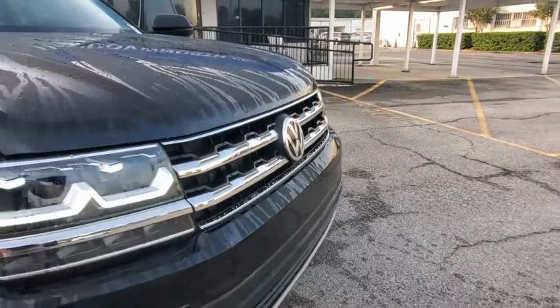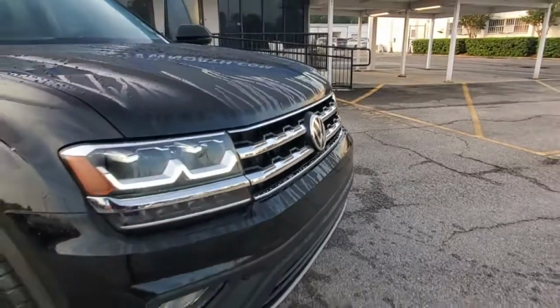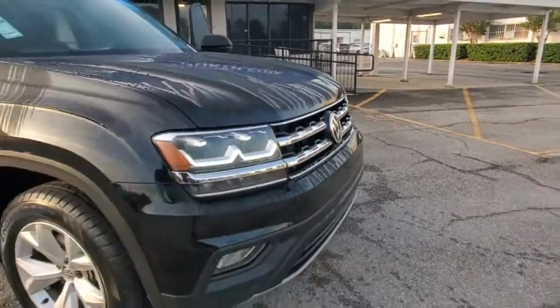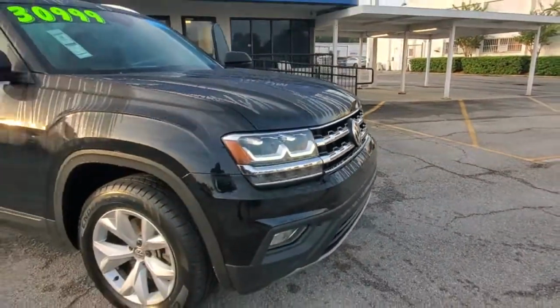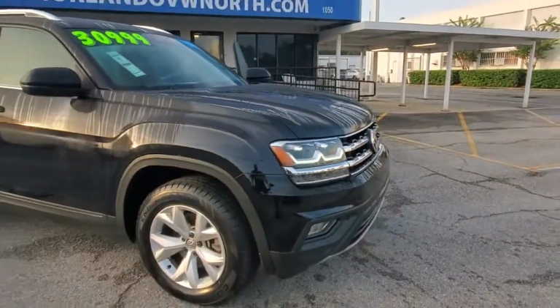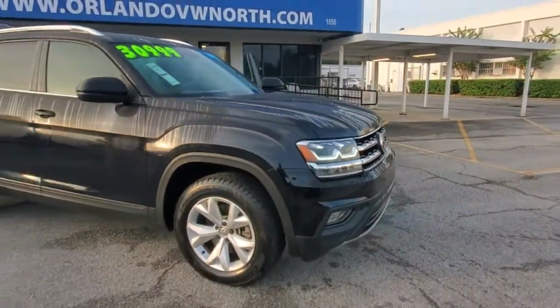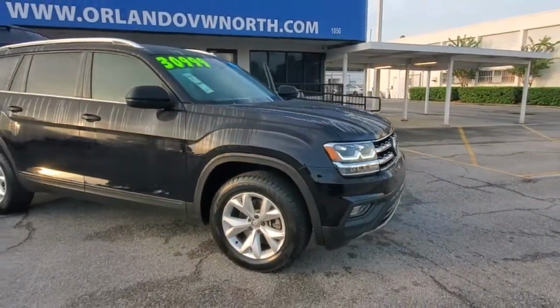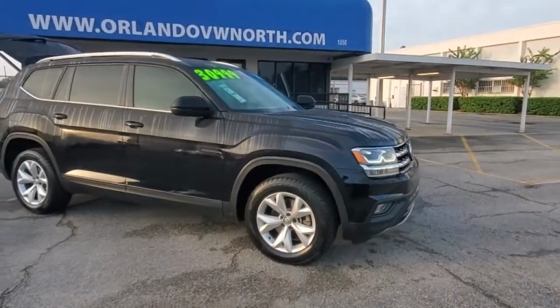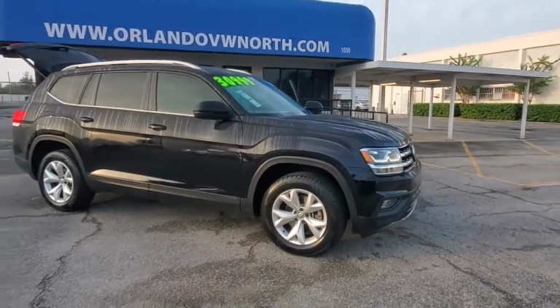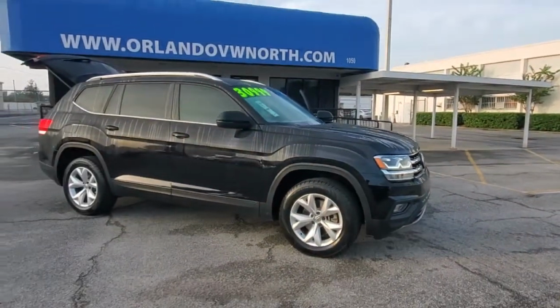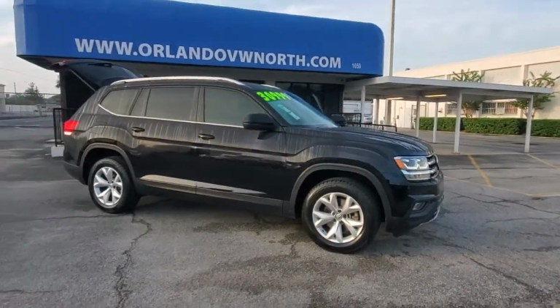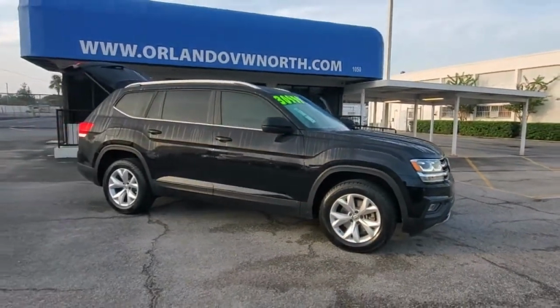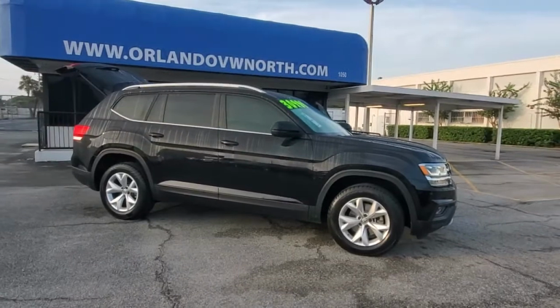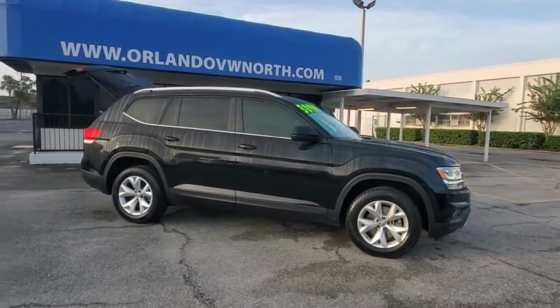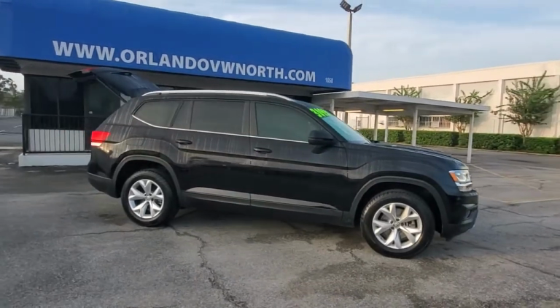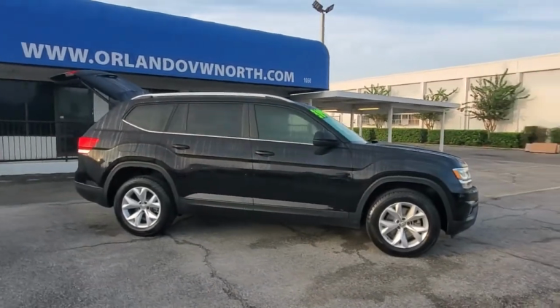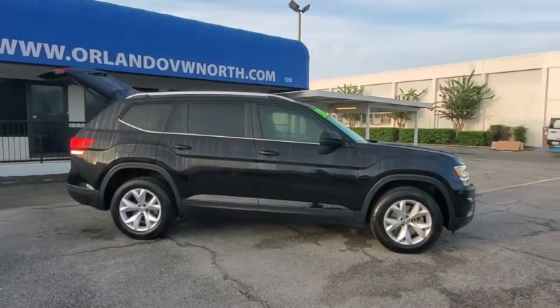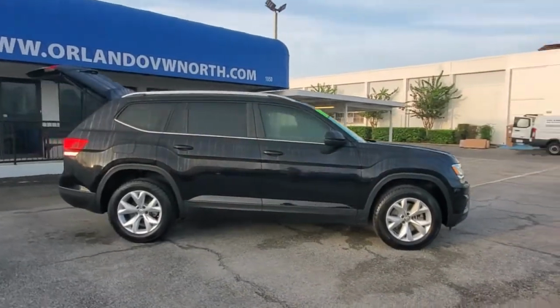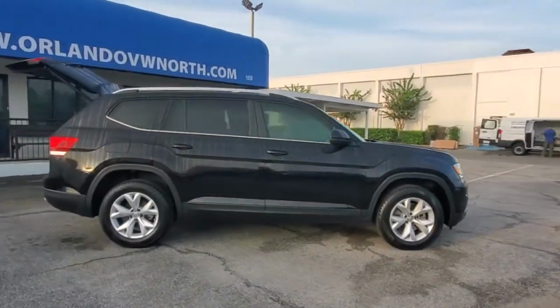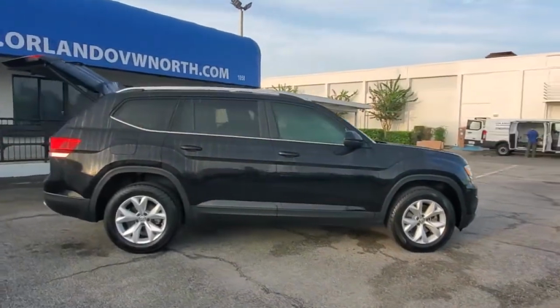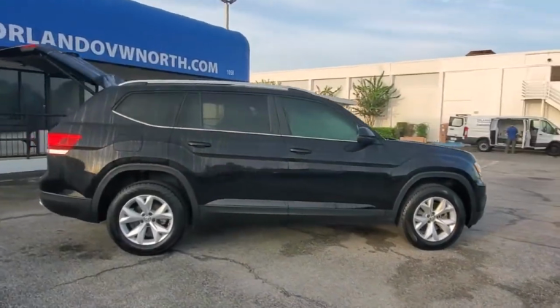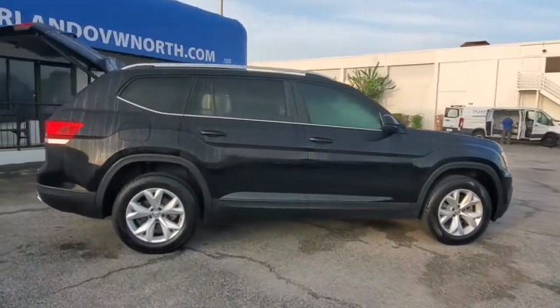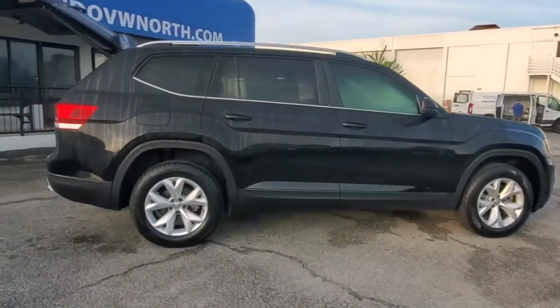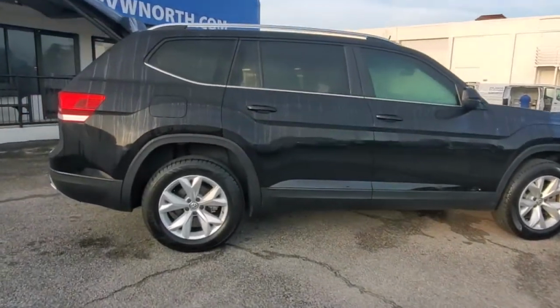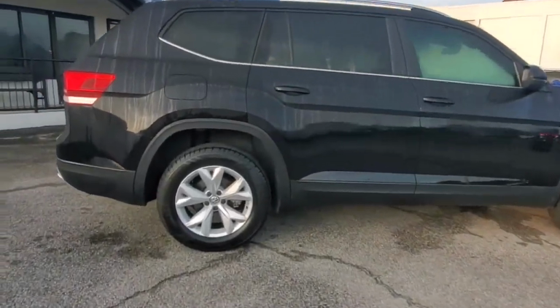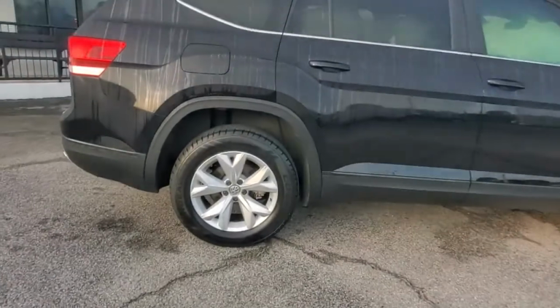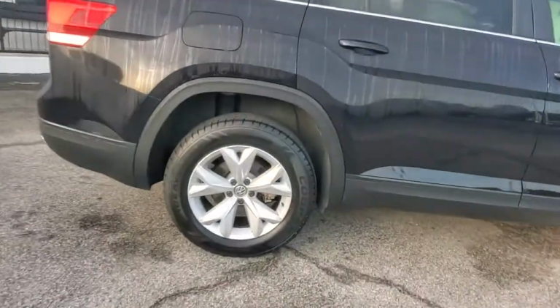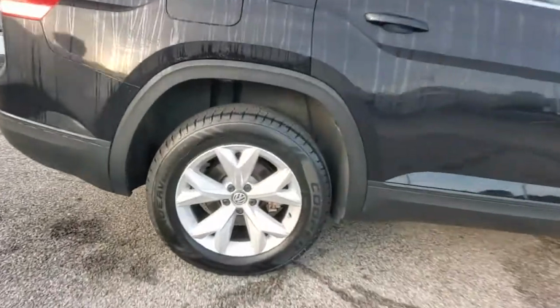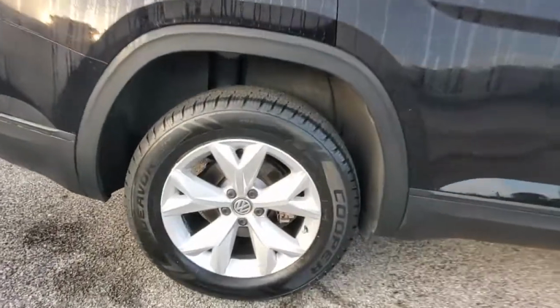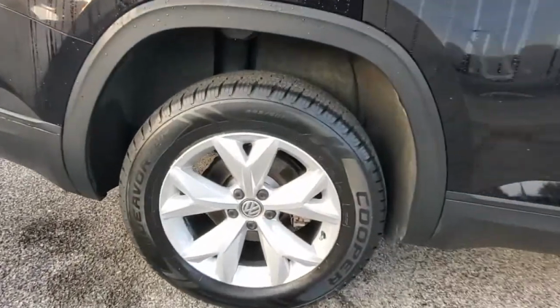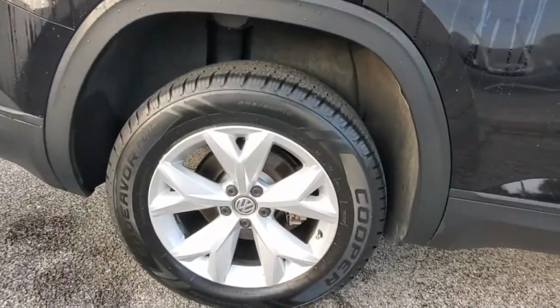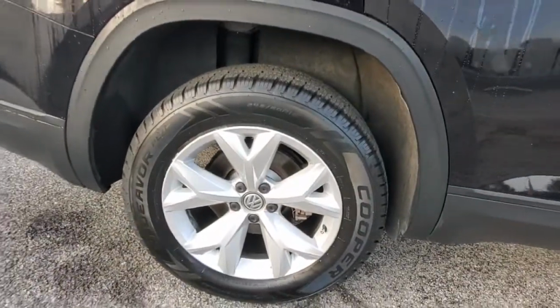Get into a car with value. 2019 Volkswagen Atlas. This vehicle is an outstanding buy with fewer than 40,000 miles on the odometer. Make all your adventures the best they can be in this well-equipped Atlas.